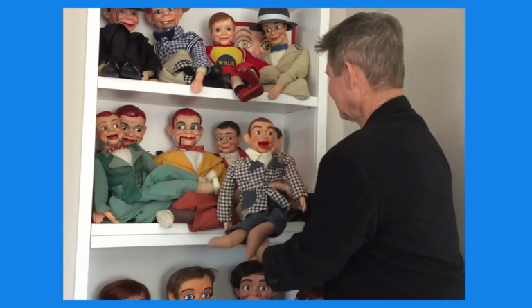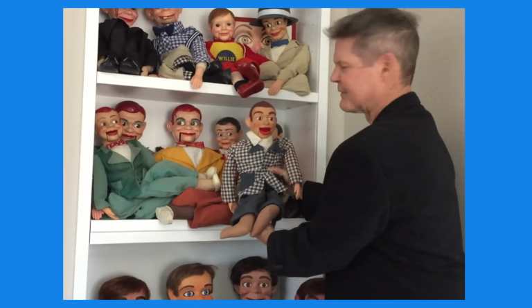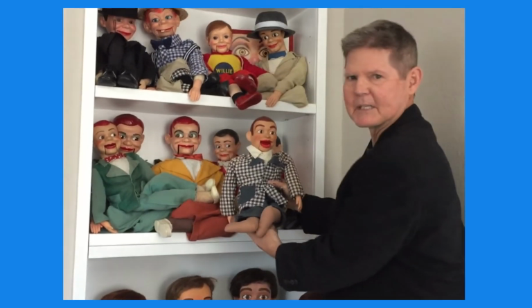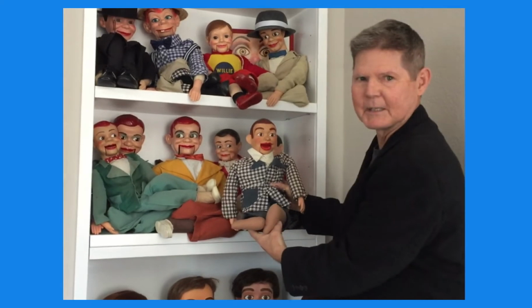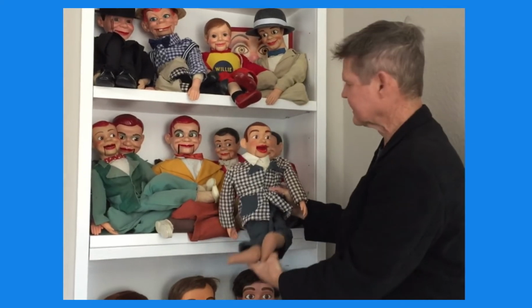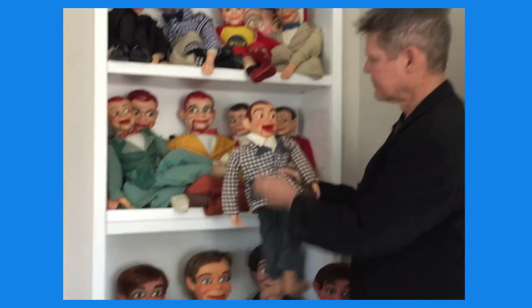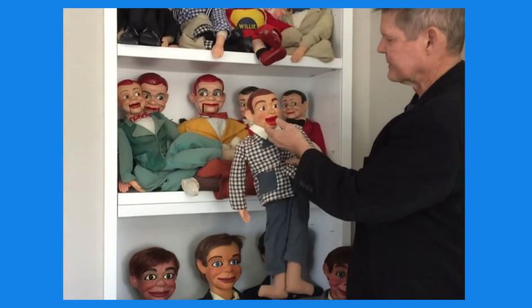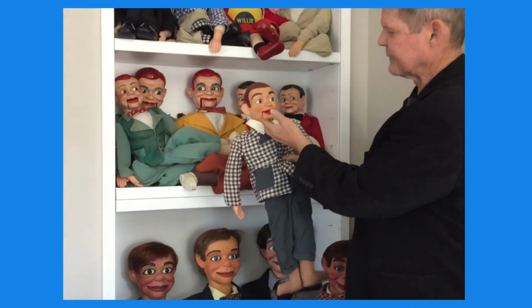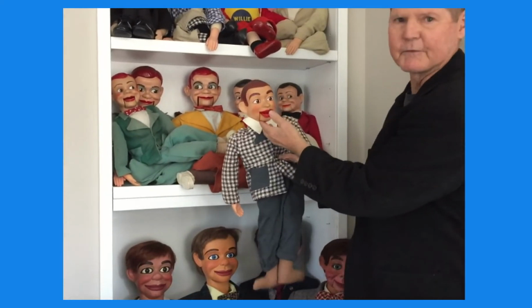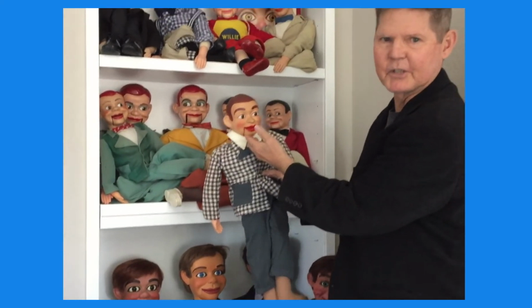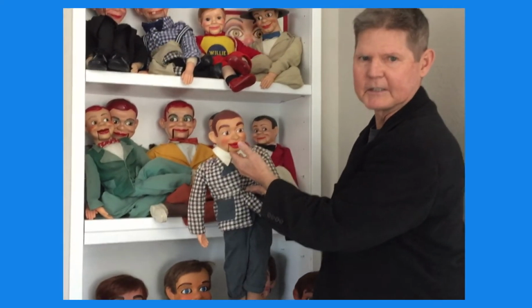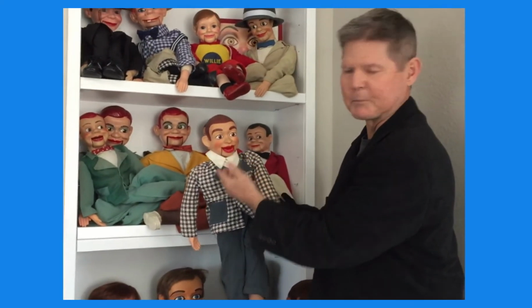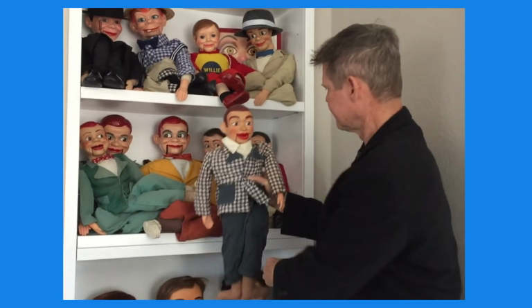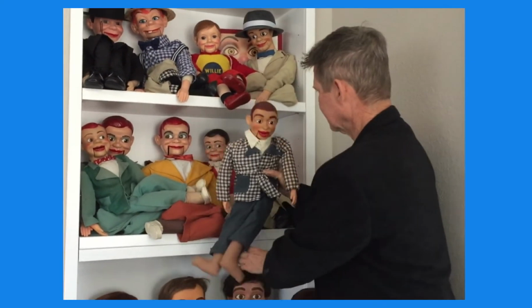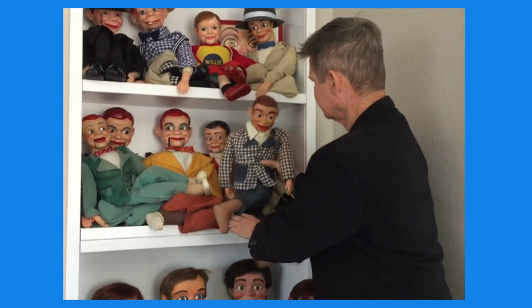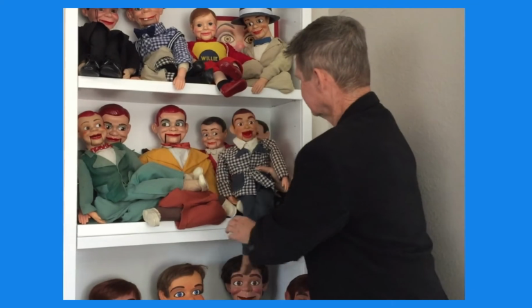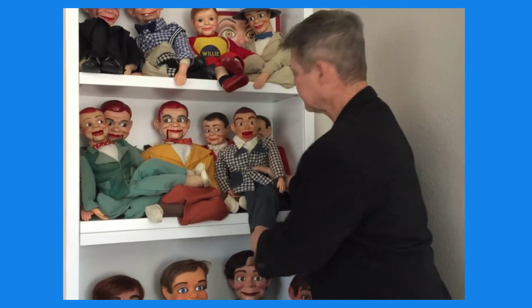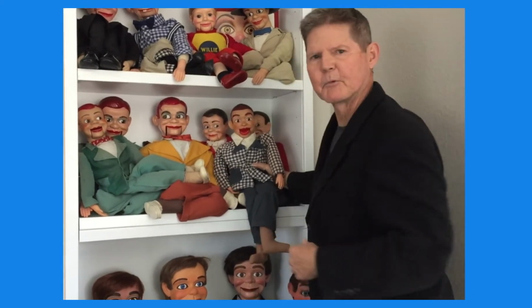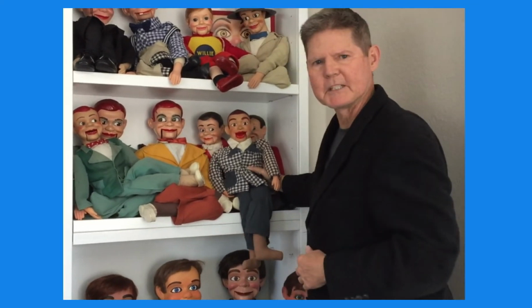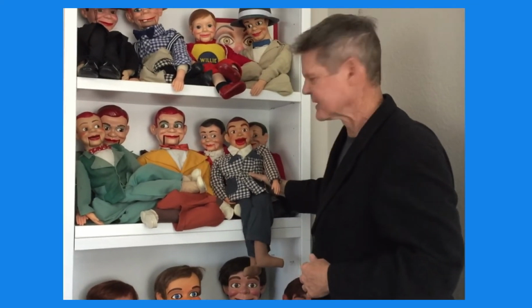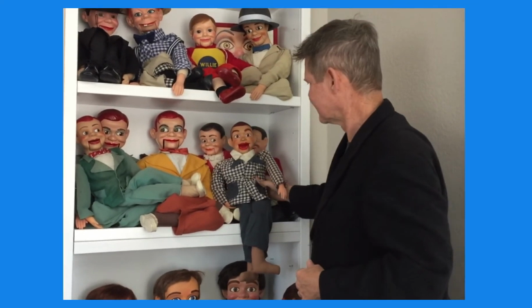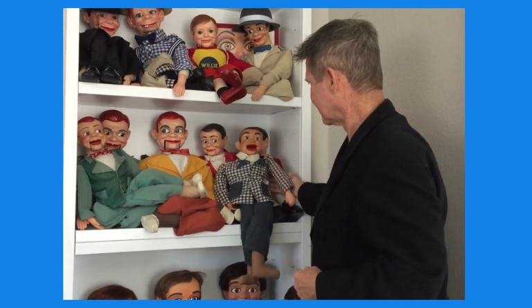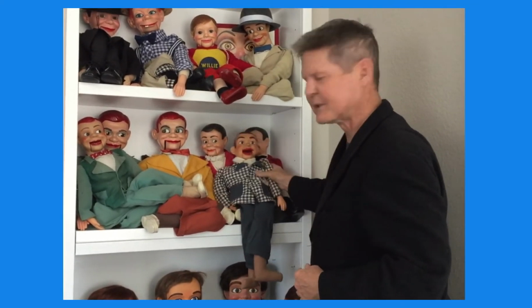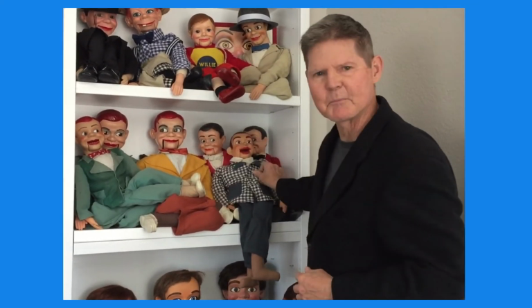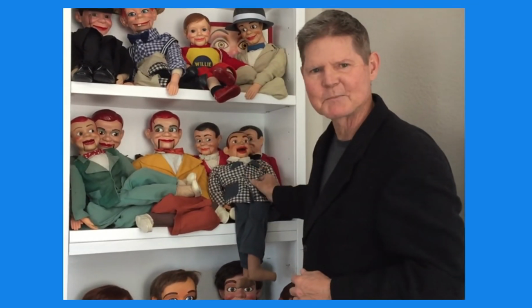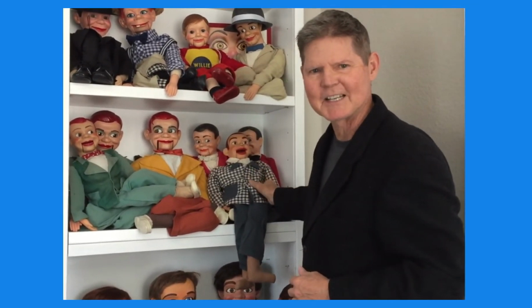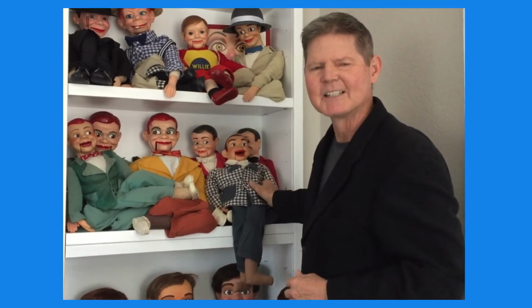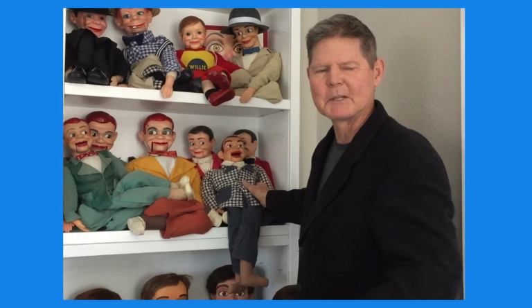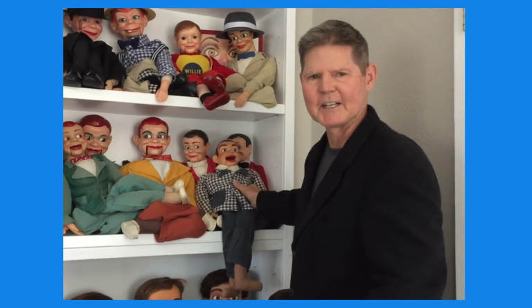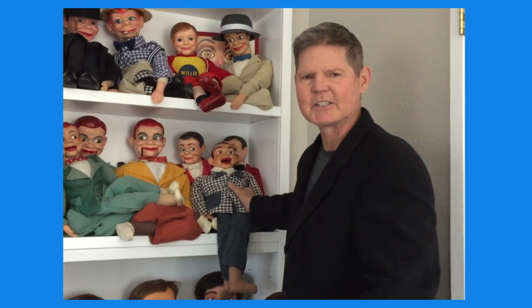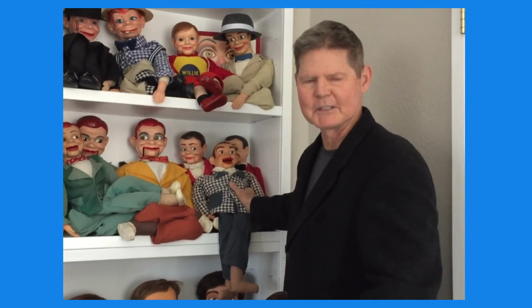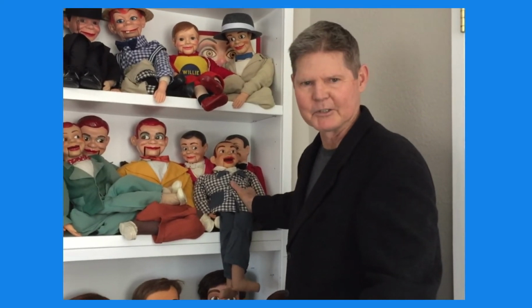We're going to find a place for him here, probably see if we can fix his jaw — fairly easy repair — and probably put him somewhere up in this range. So I hope you enjoyed the unboxing as much as I did. Thanks for being with us today on Chit Chat with Jerry Mahoney.